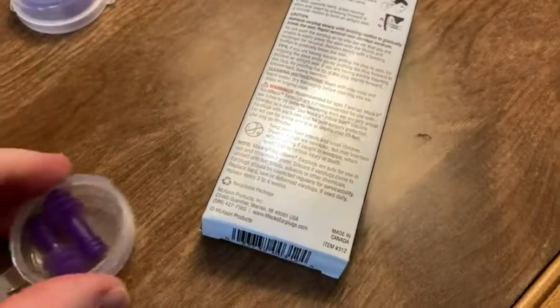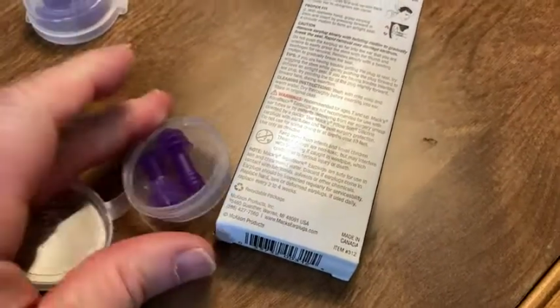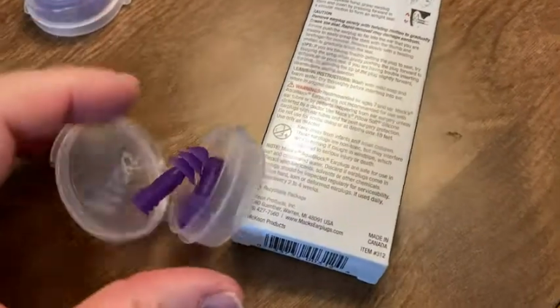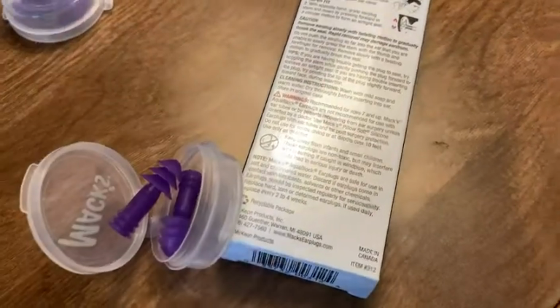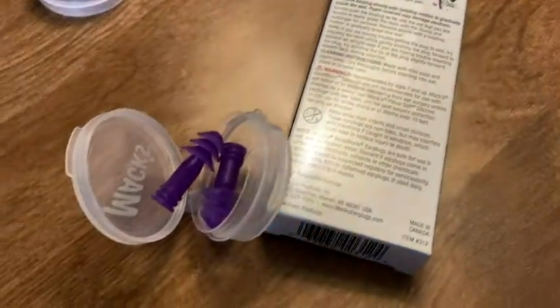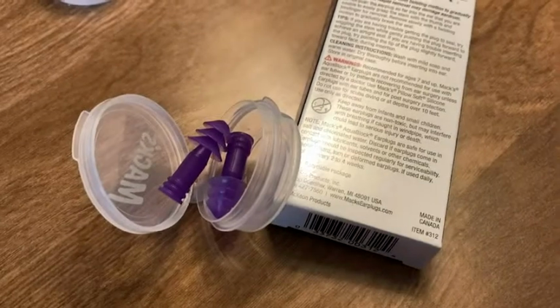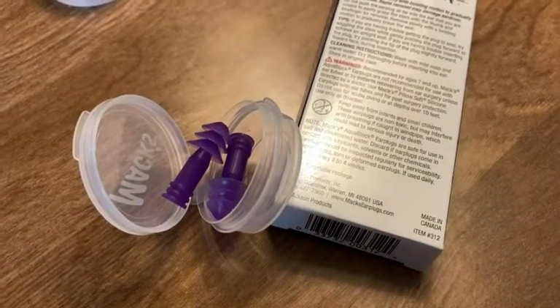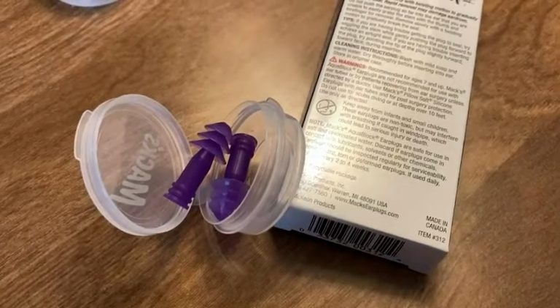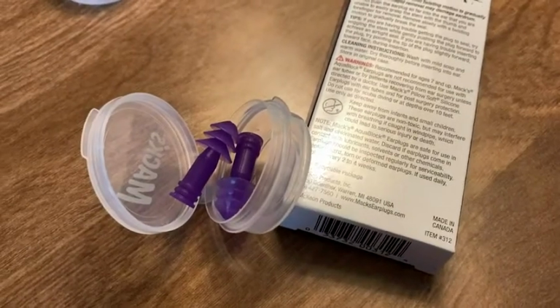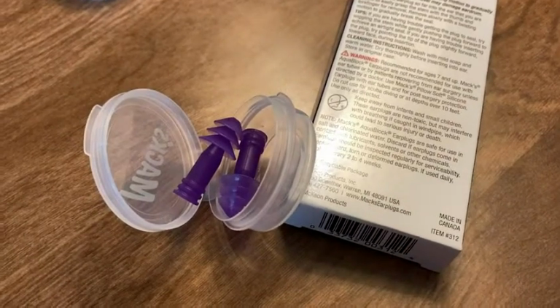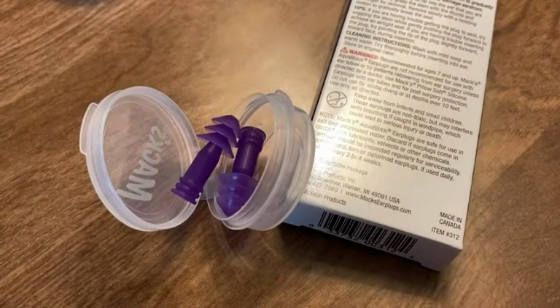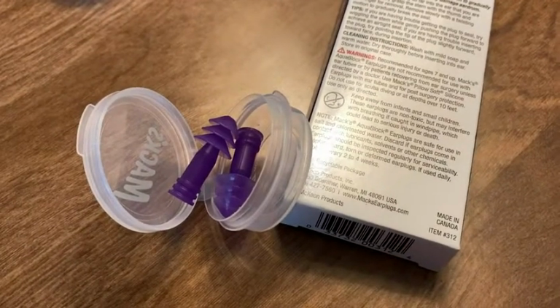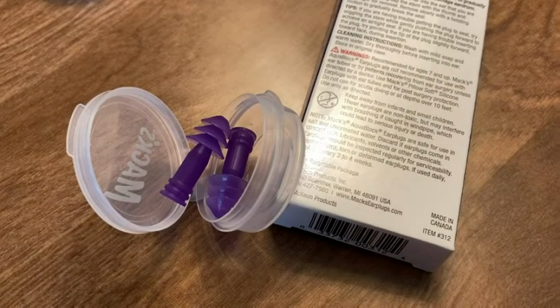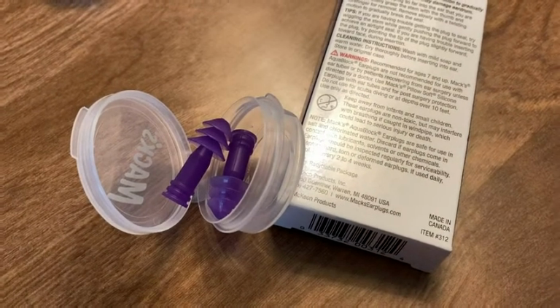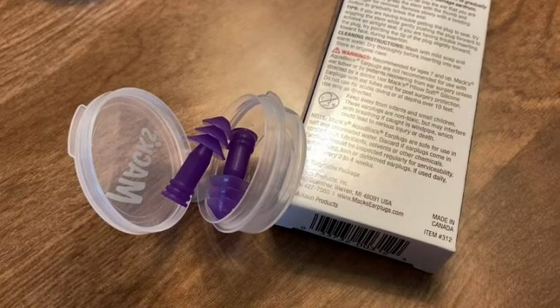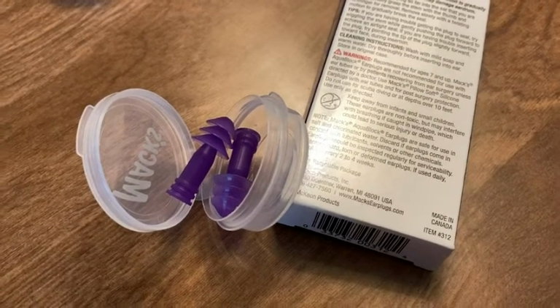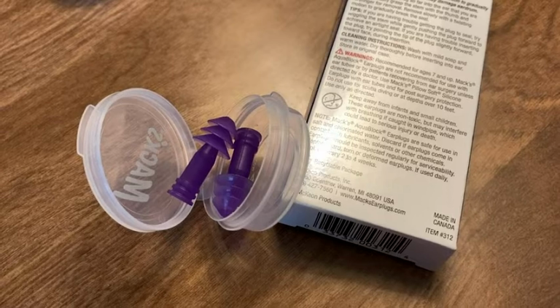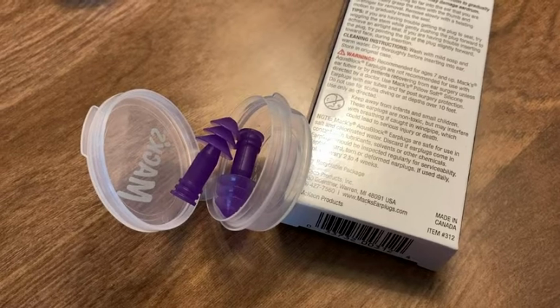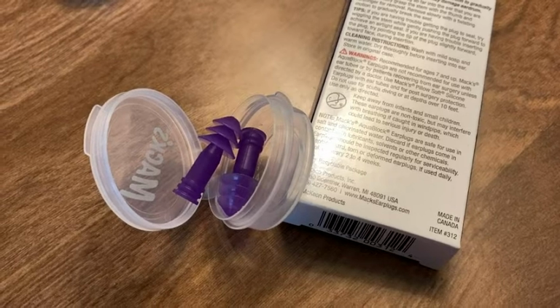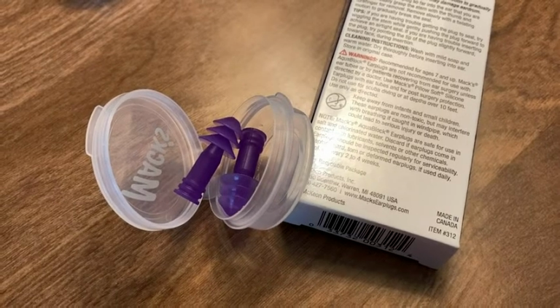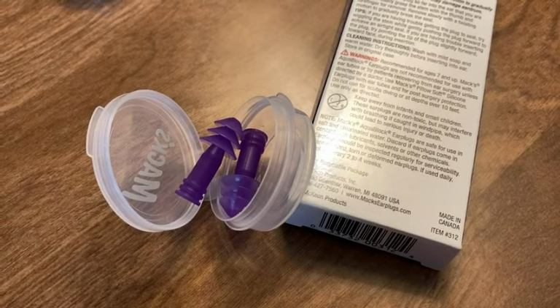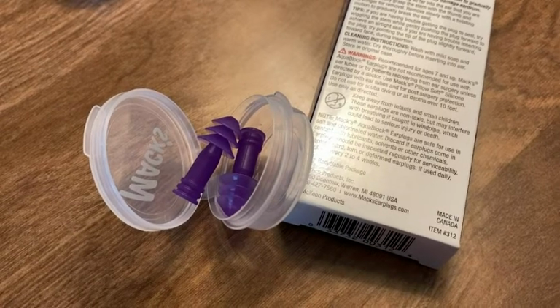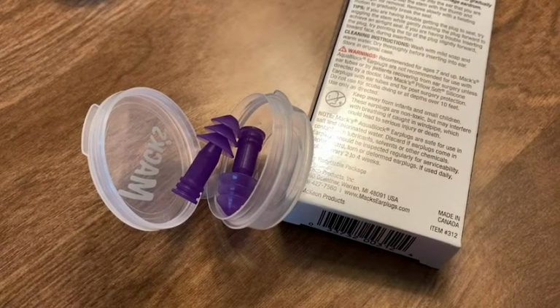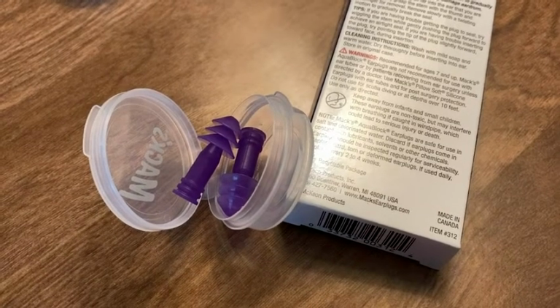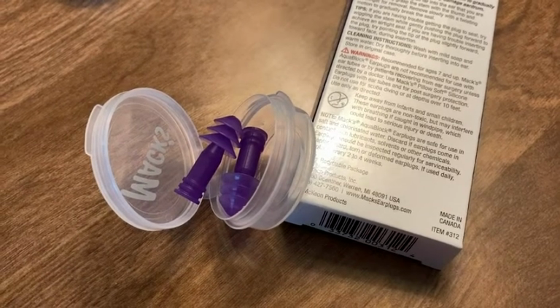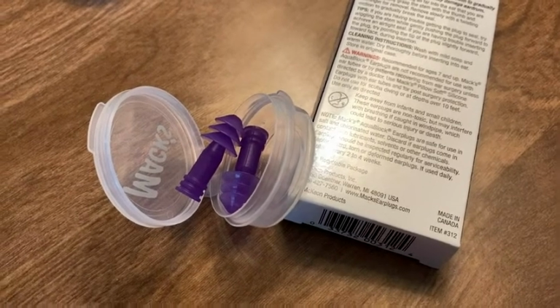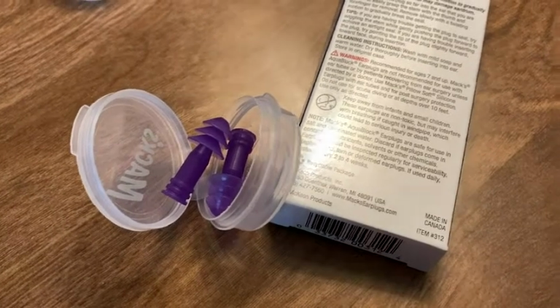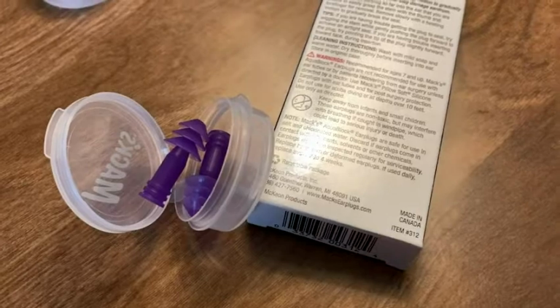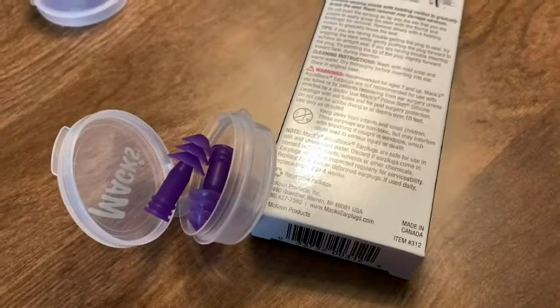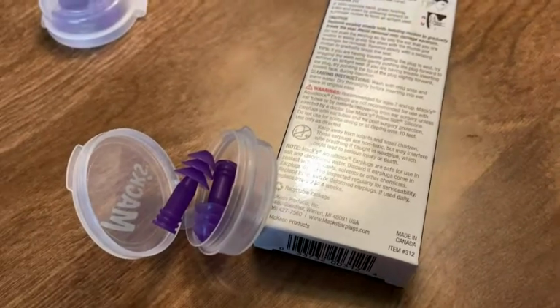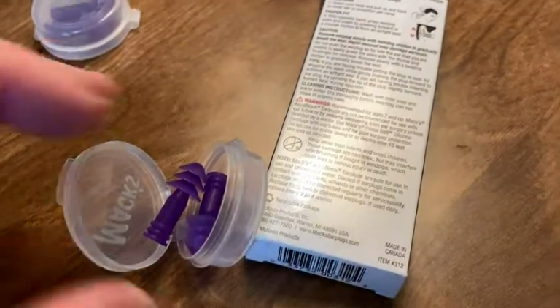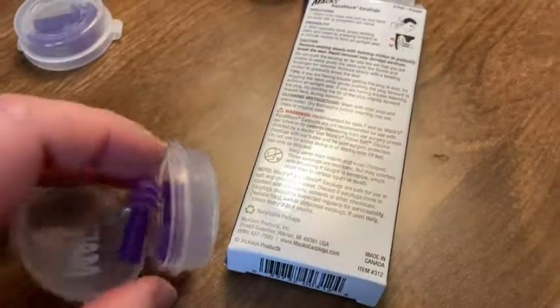I suffer from chronic swimmer's ear in my right ear. It doesn't happen every time, but if I go swimming or if I go surfing I tend to get ear infections in my right ear, so I have to use these.